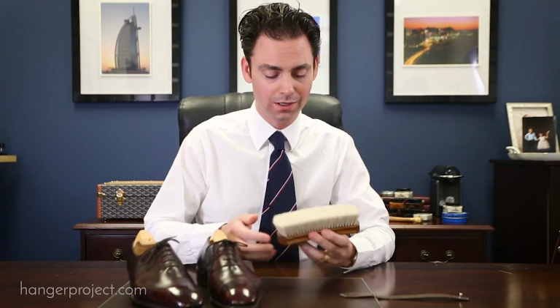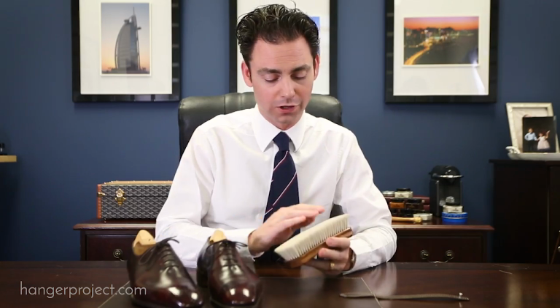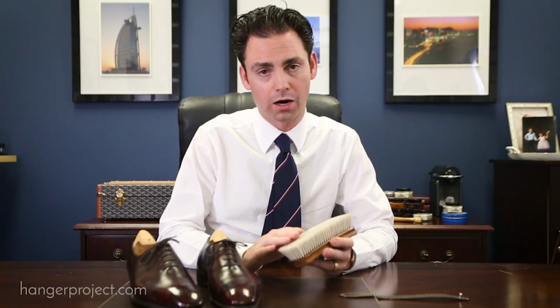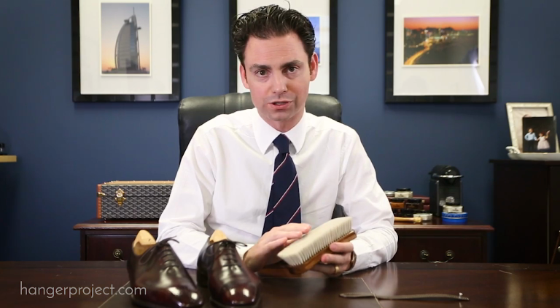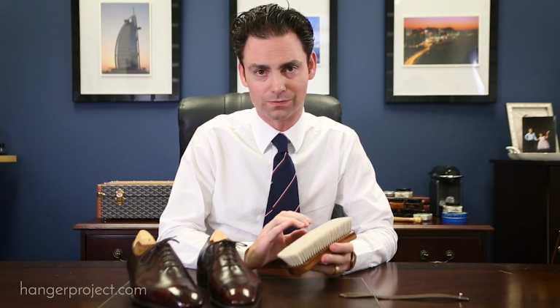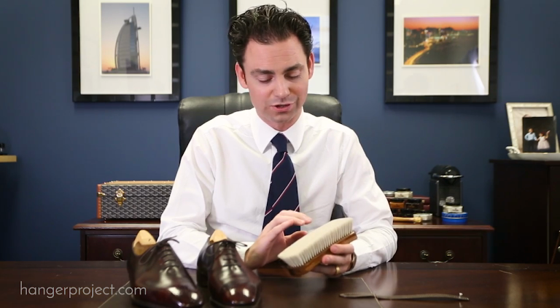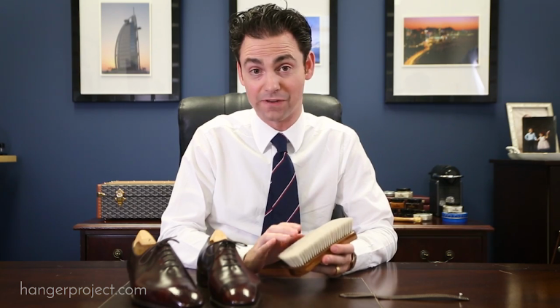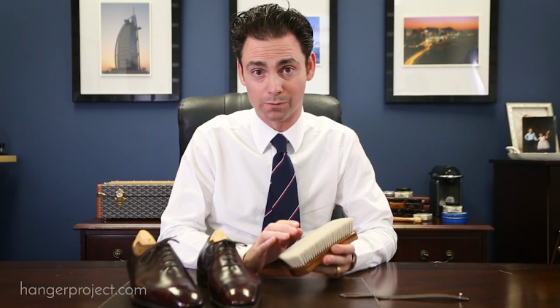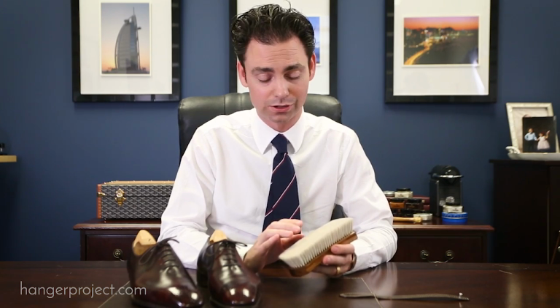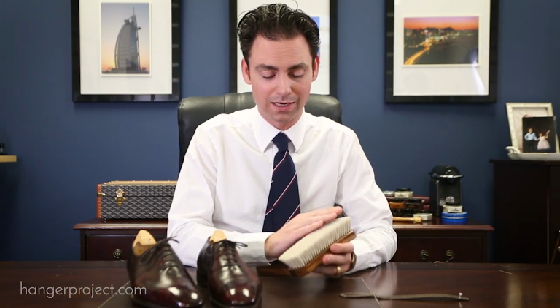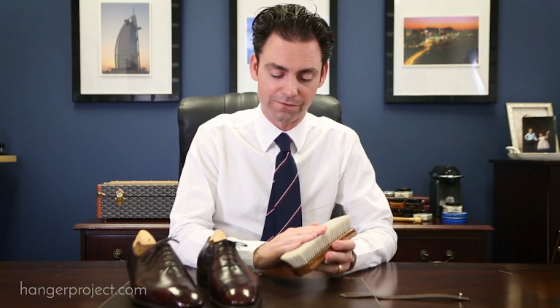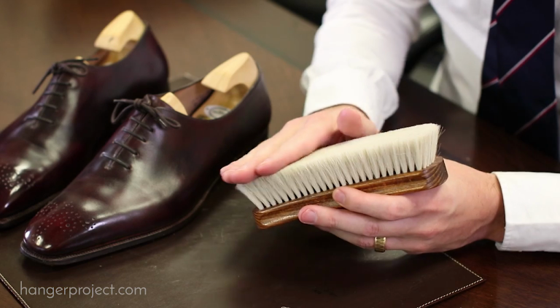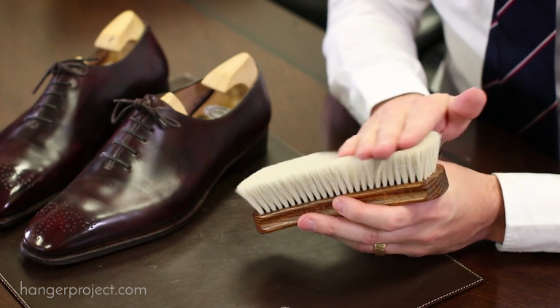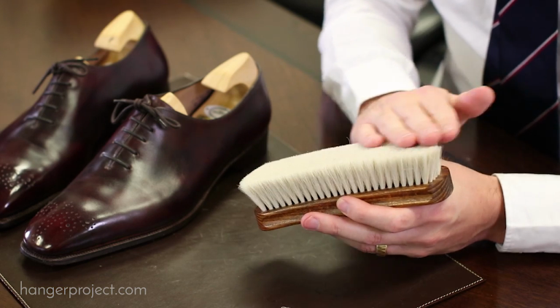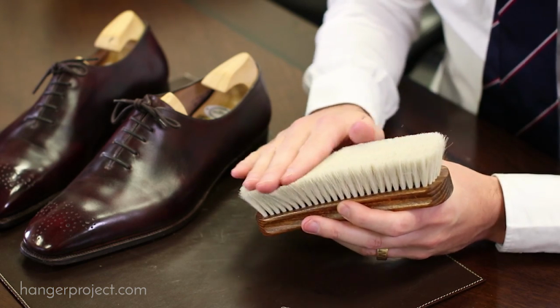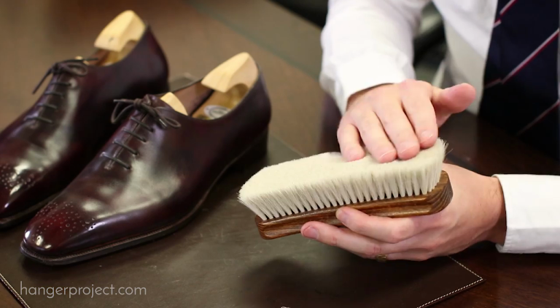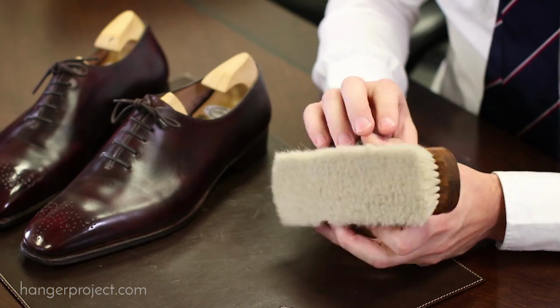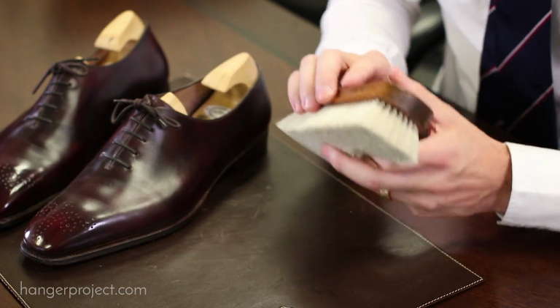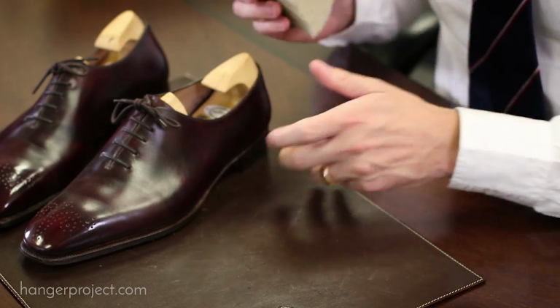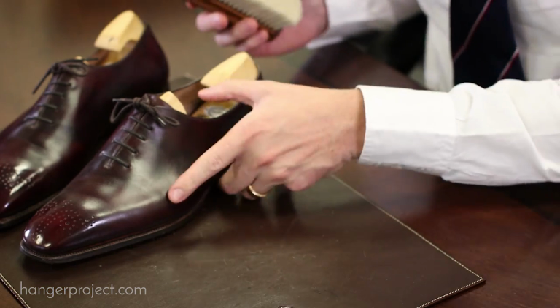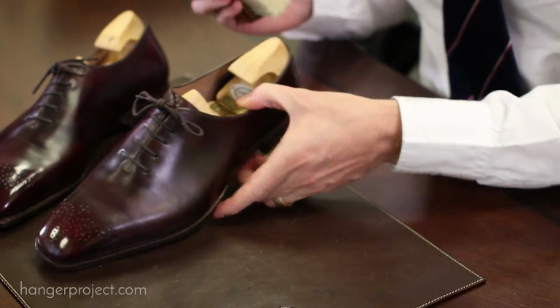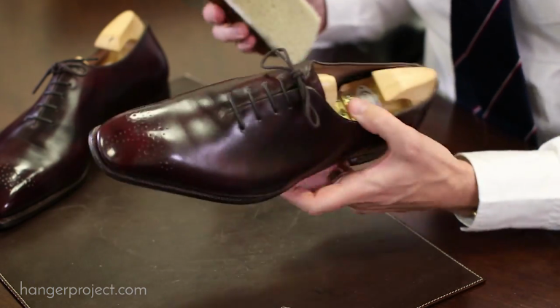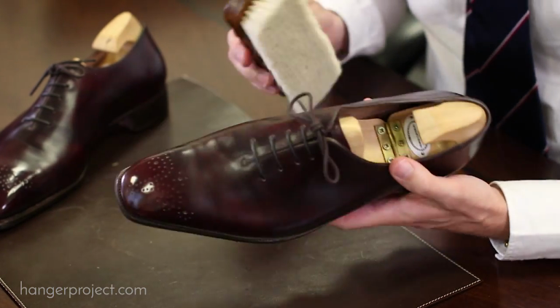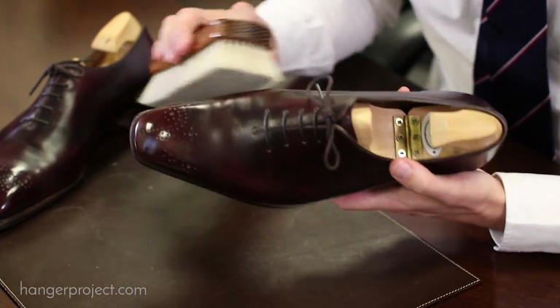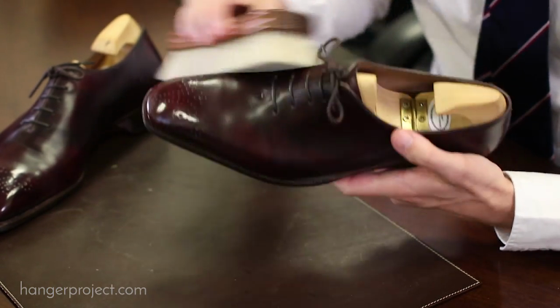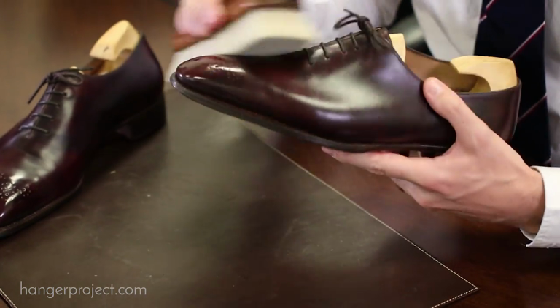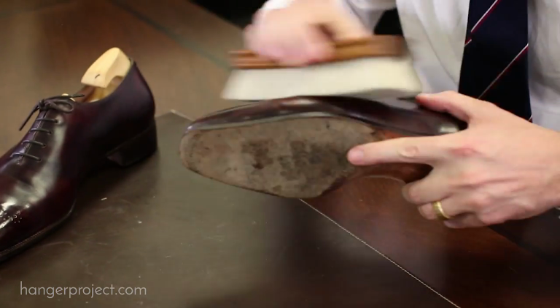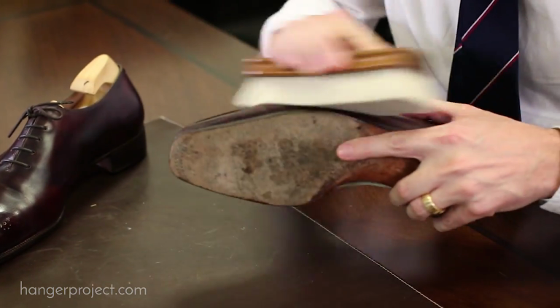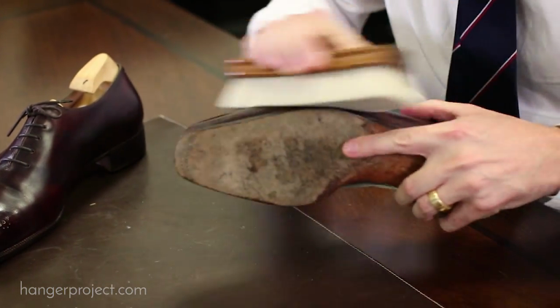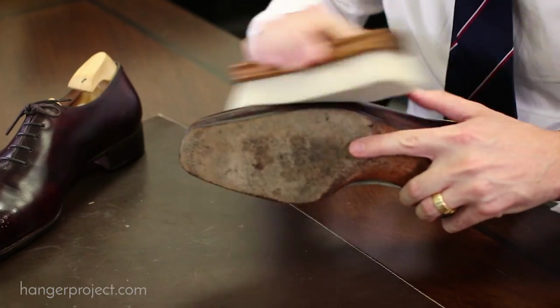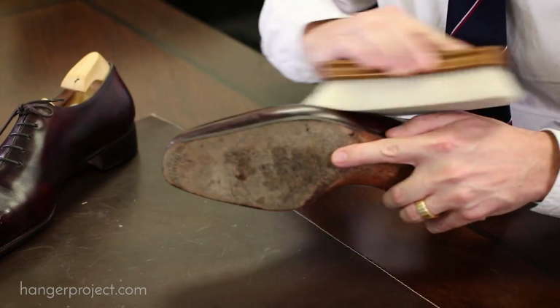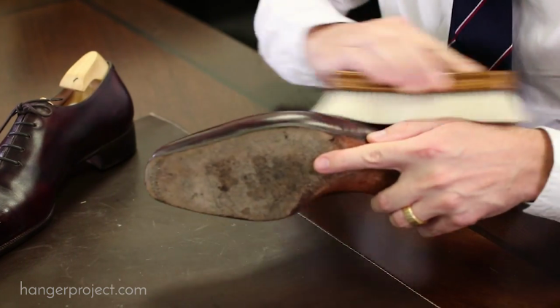Now, the goat hair brush is really just a finishing brush. It has a very soft goat hair bristle that is perfect for use at the end of the day, just providing a soft brush to your shoes.